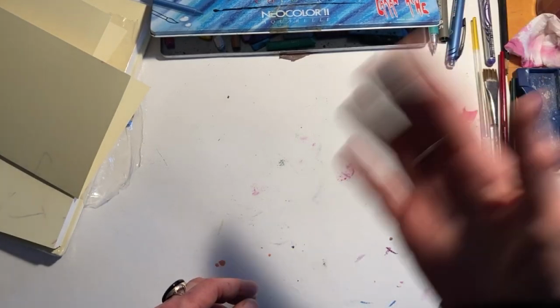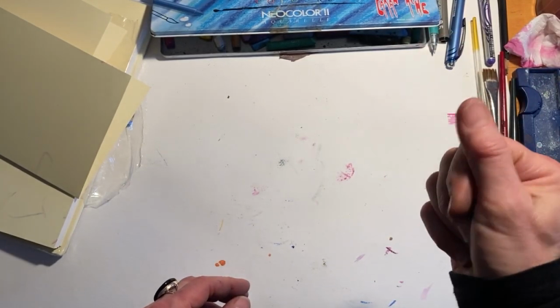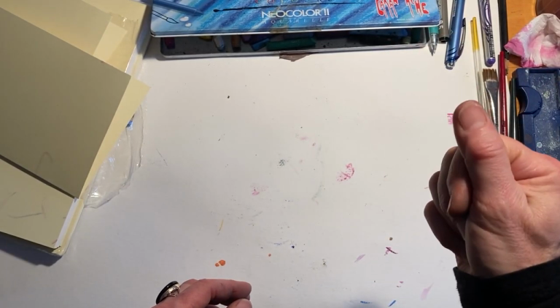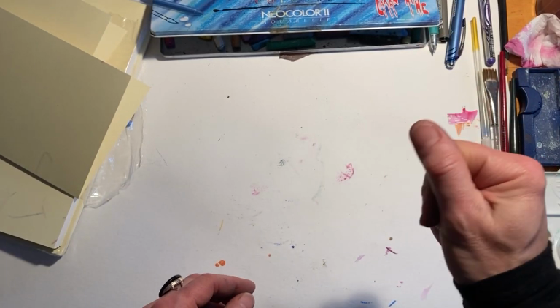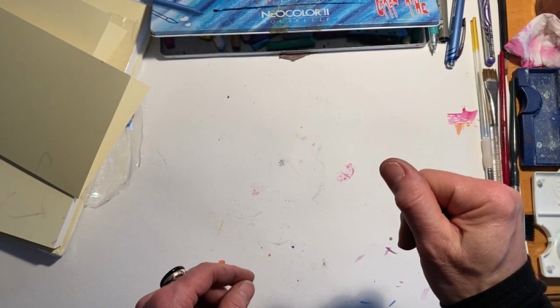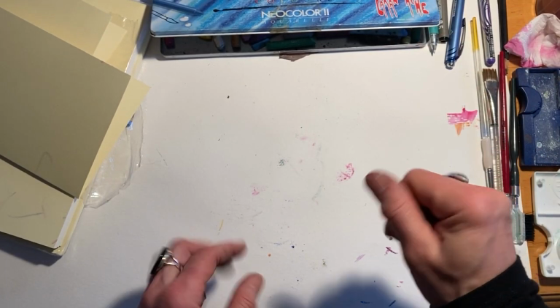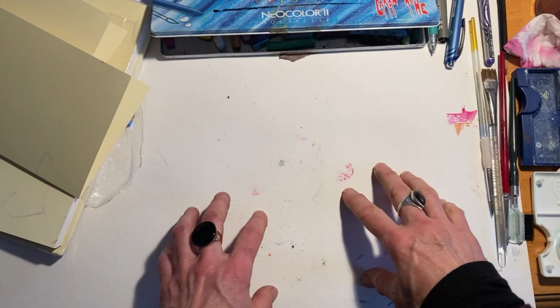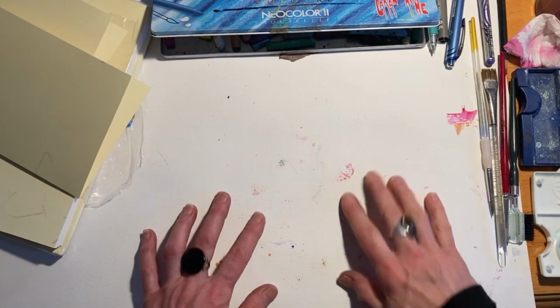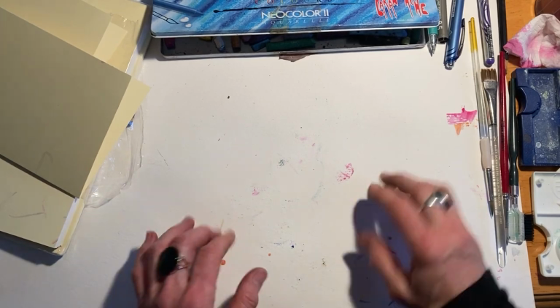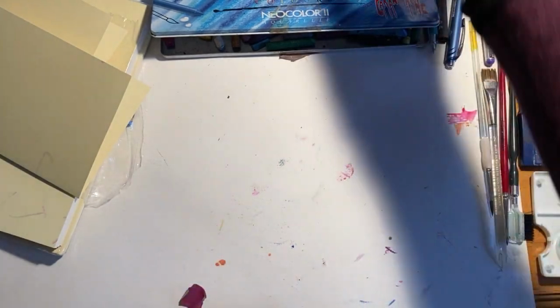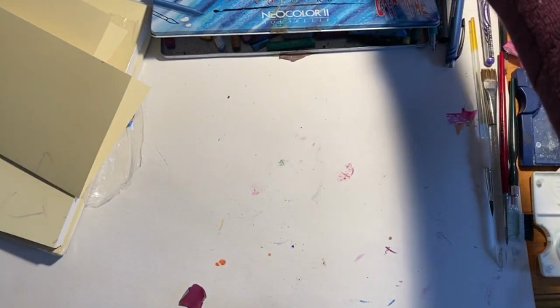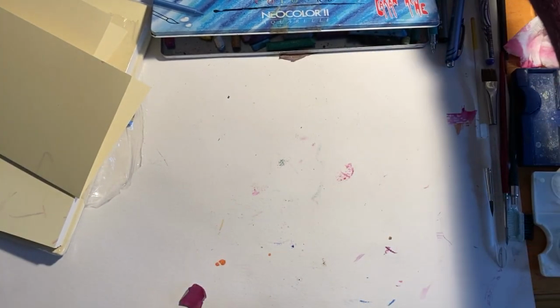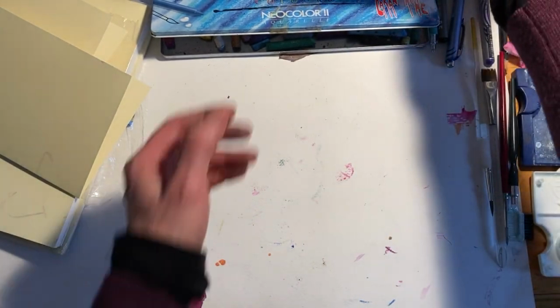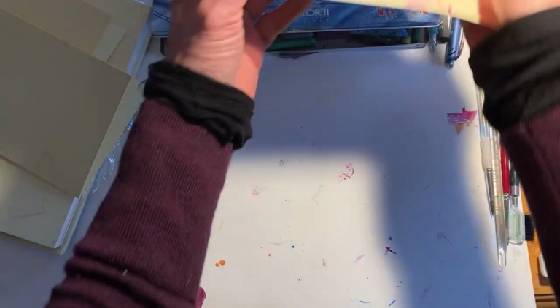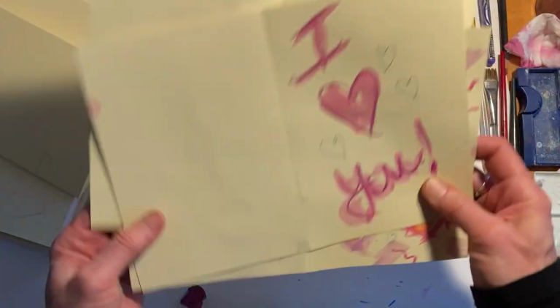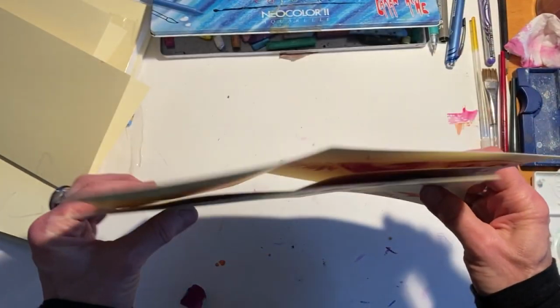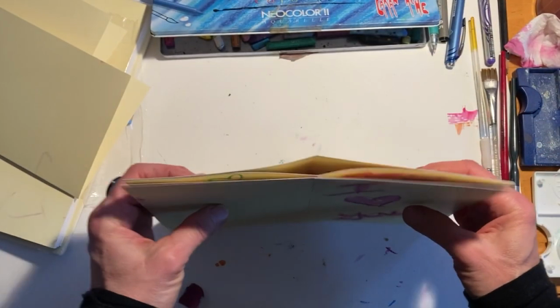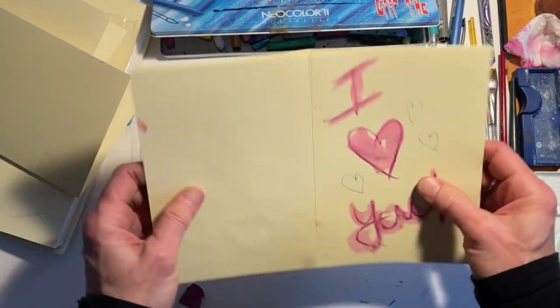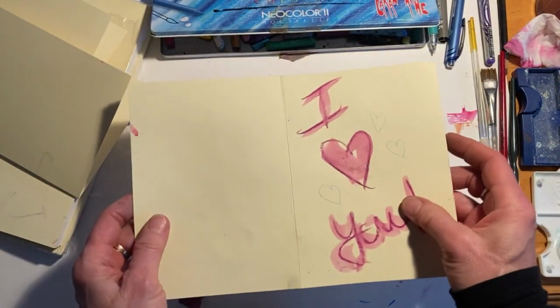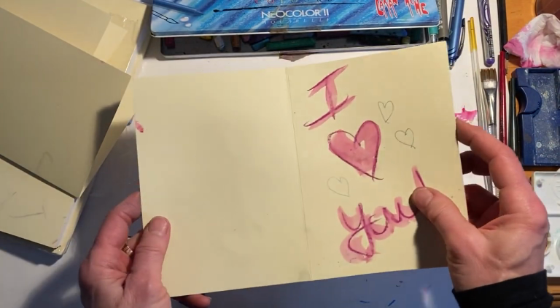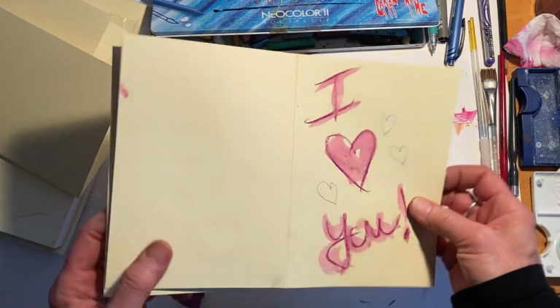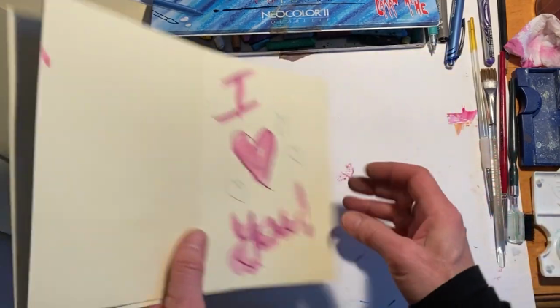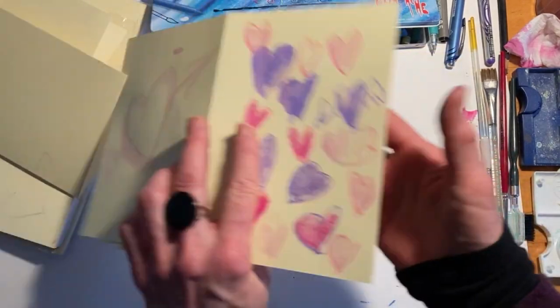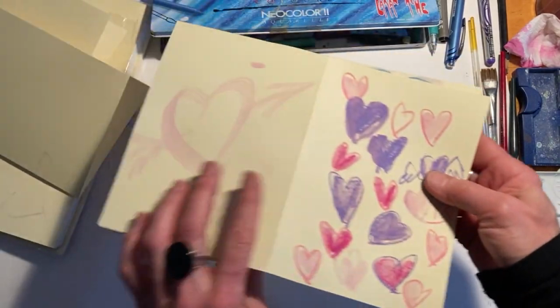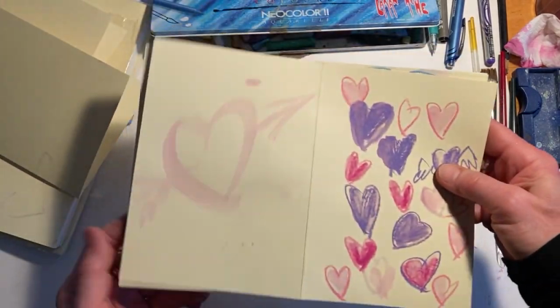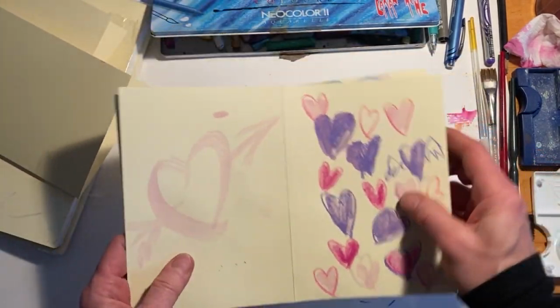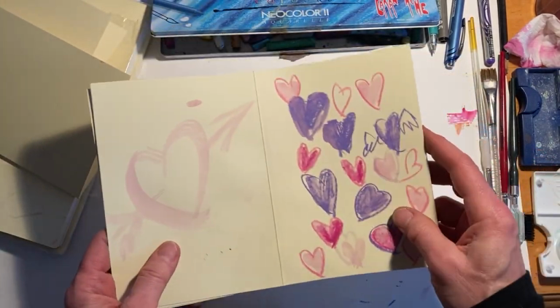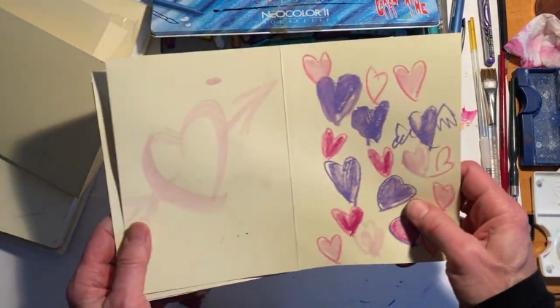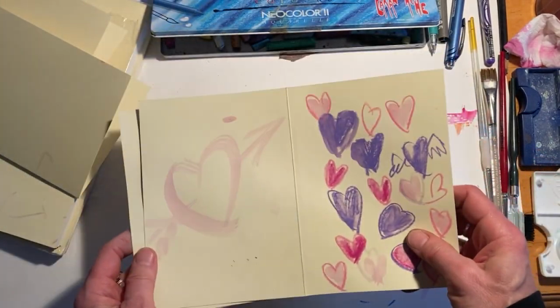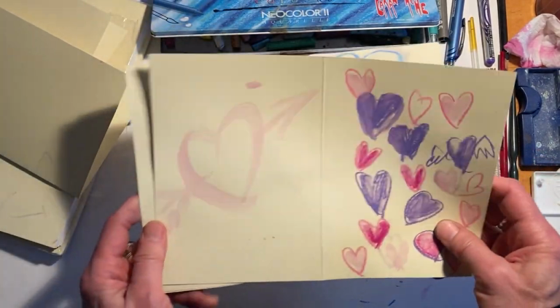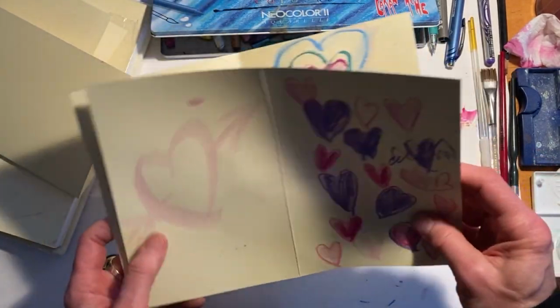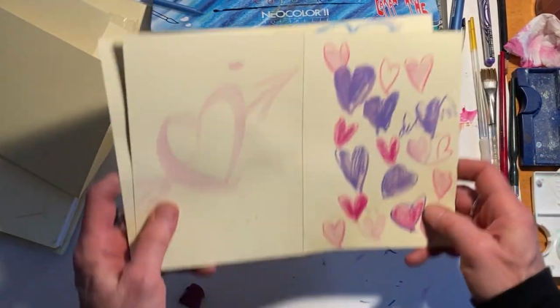Hi everybody, this is Jude Valentine, coordinator of studio and public programs at the Farnsworth Art Museum. Today I'd like to show you a quick tutorial on making some Valentine's Day cards.